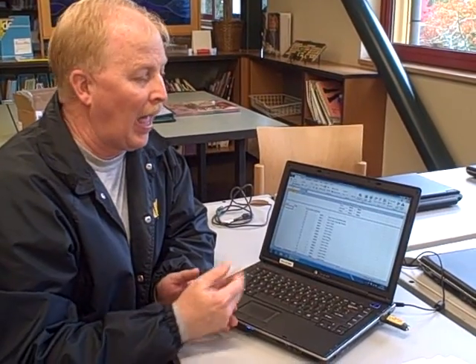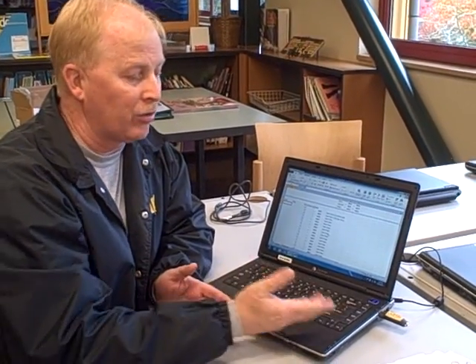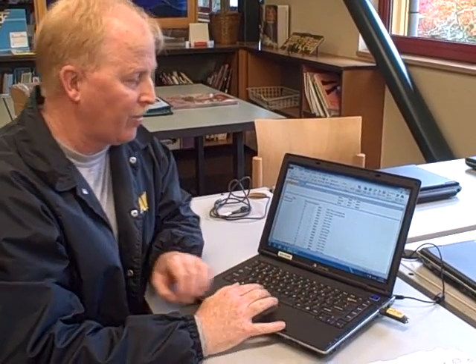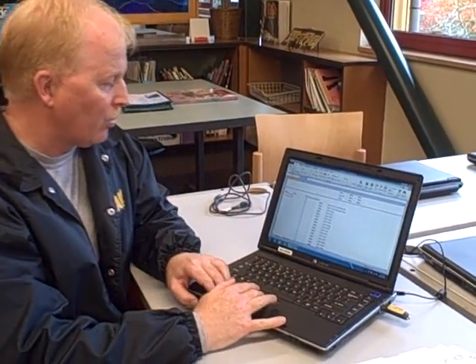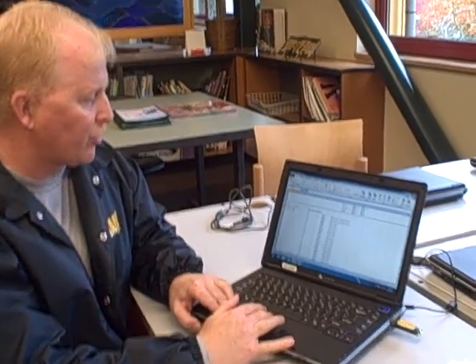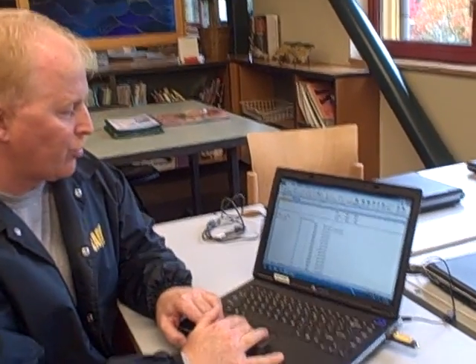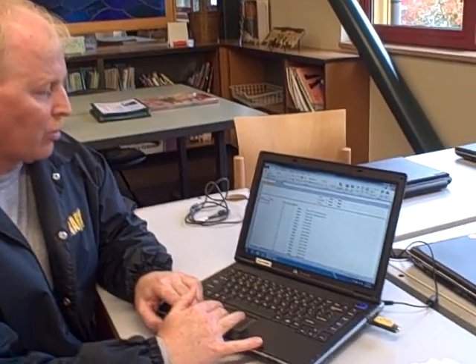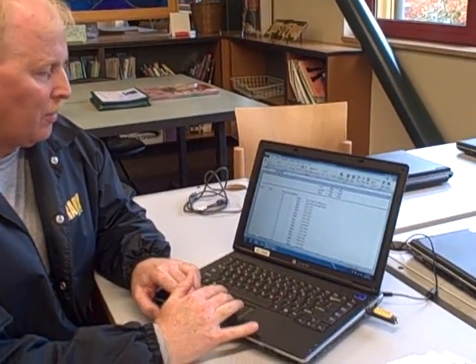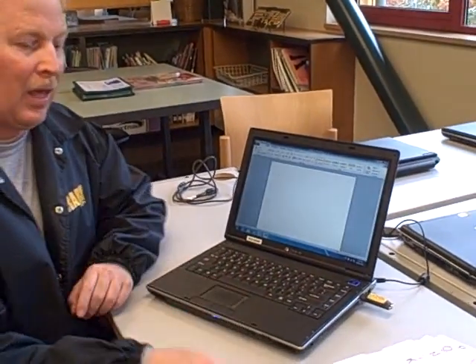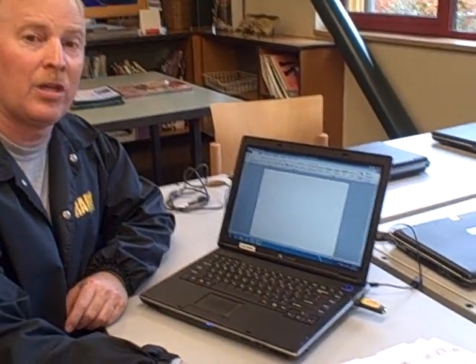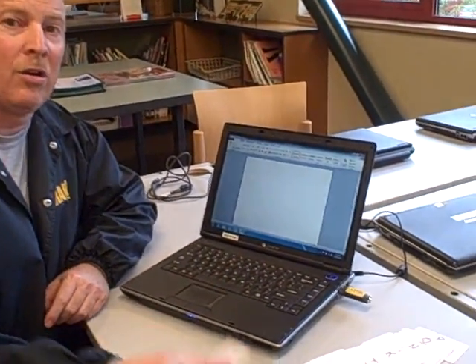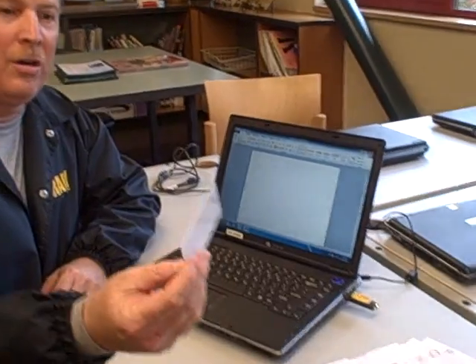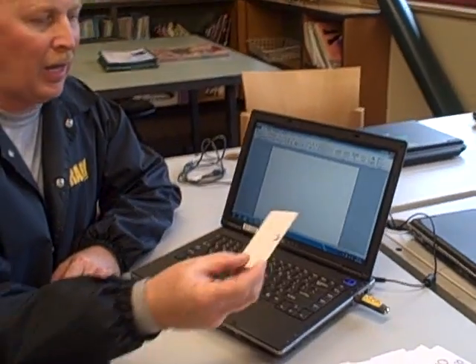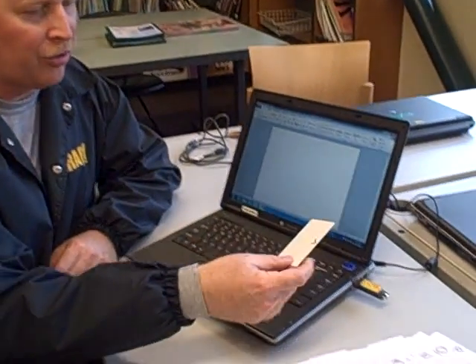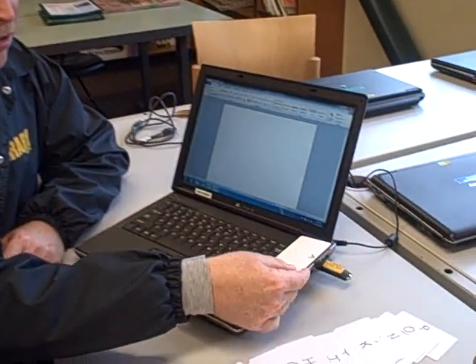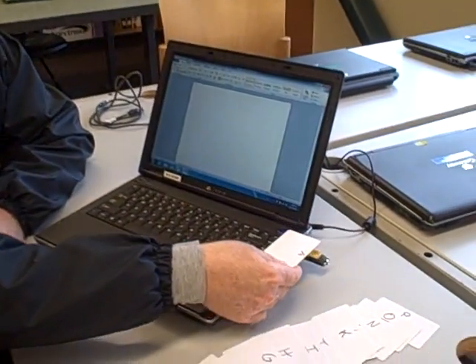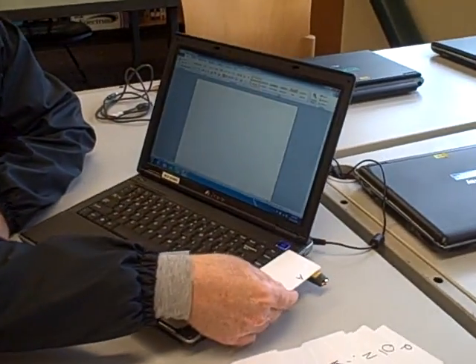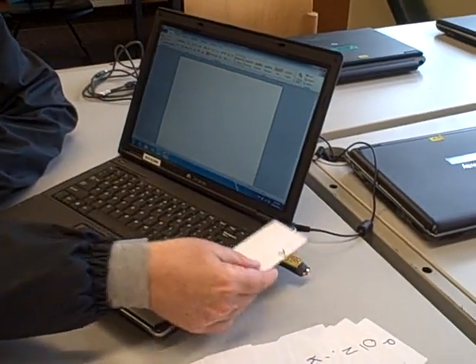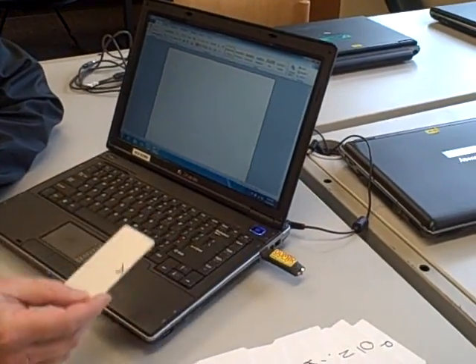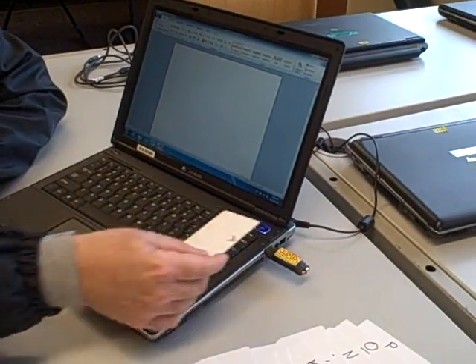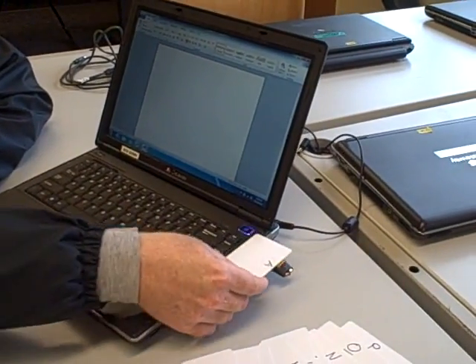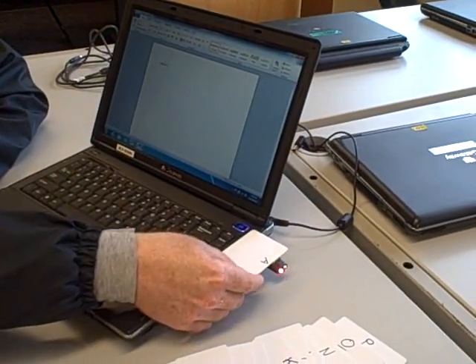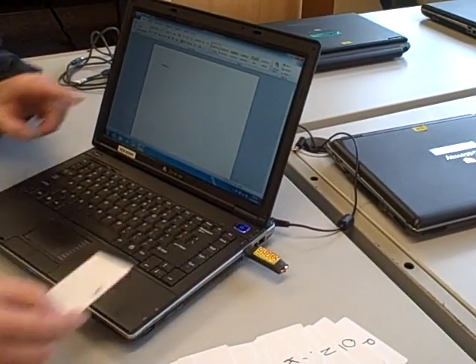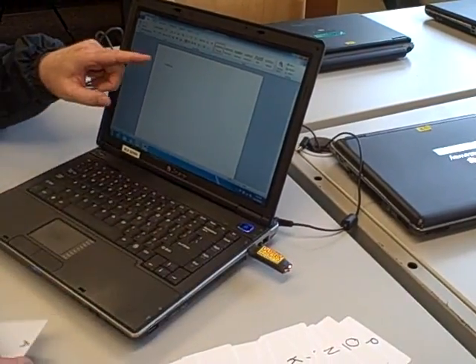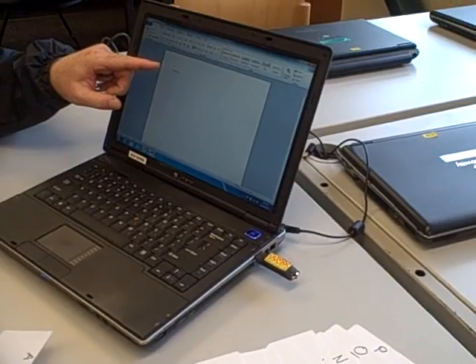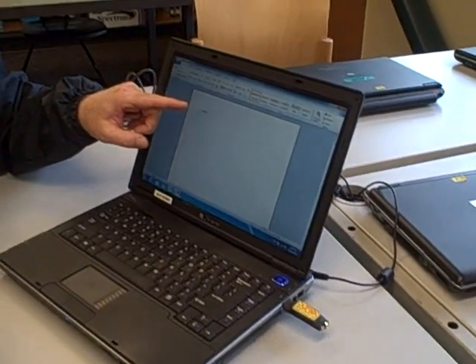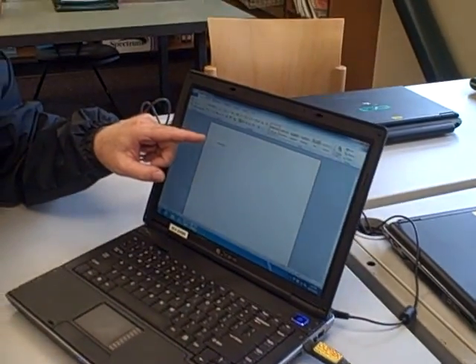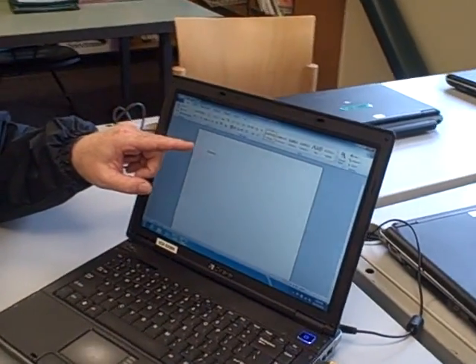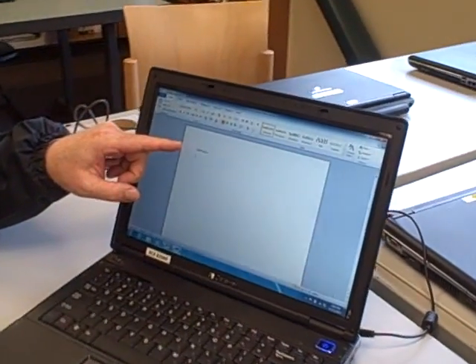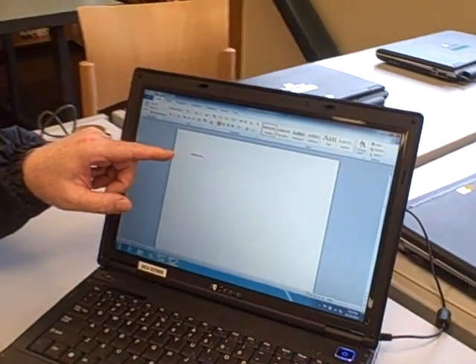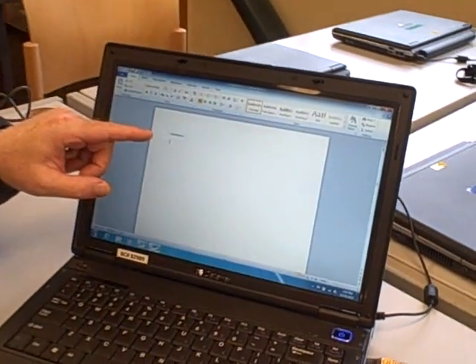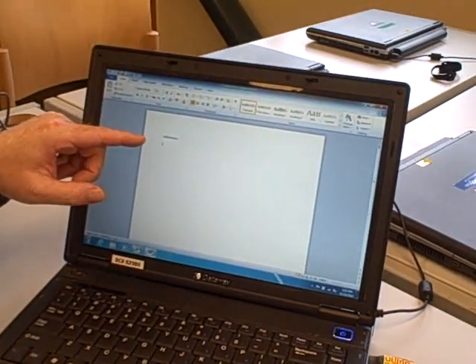How does RFID work? I'll switch to Word, and I'll take my card and just touch it close to the reader, and on screen a number will appear.